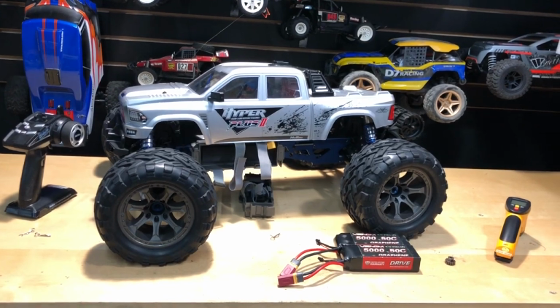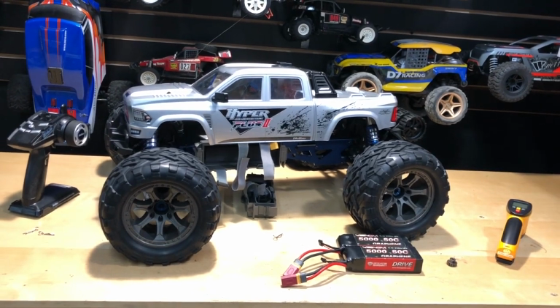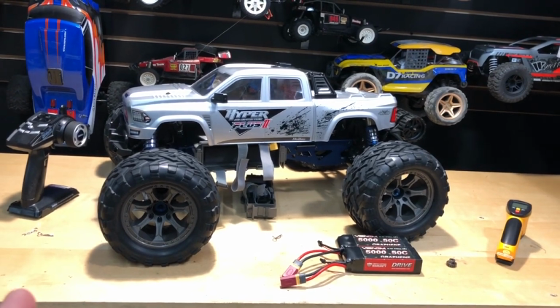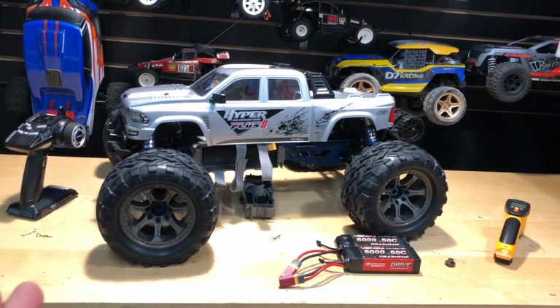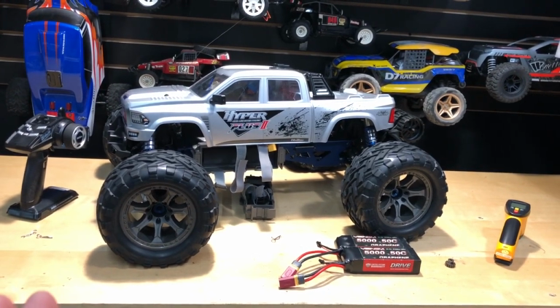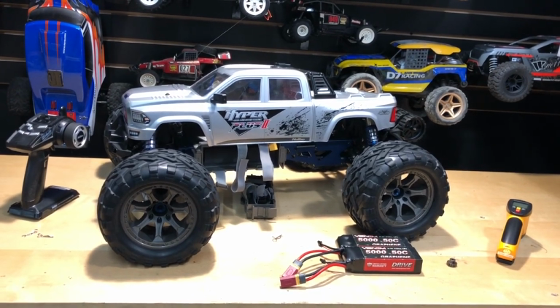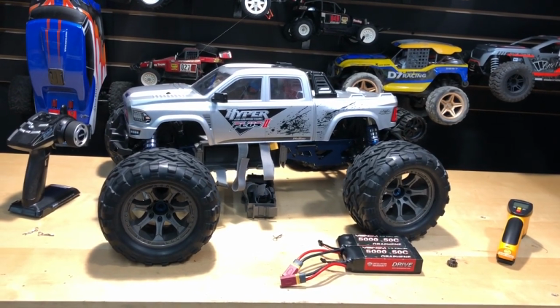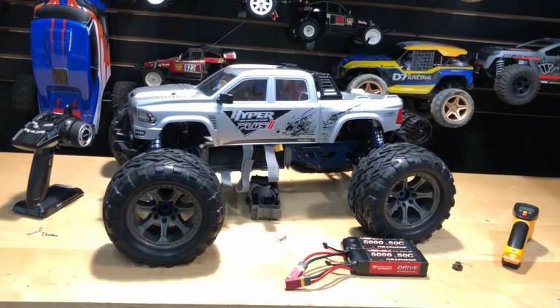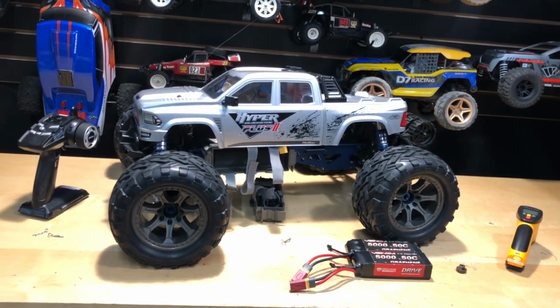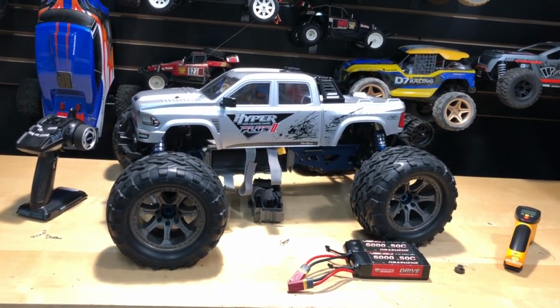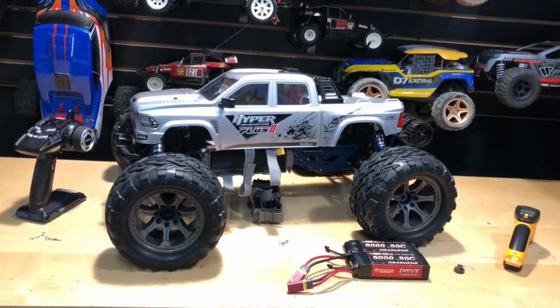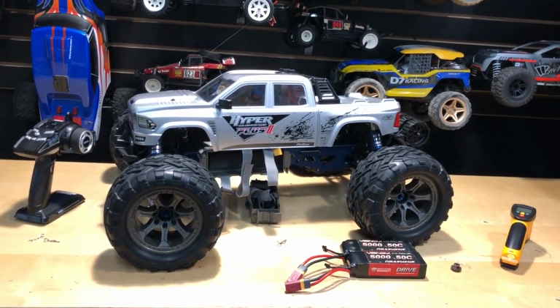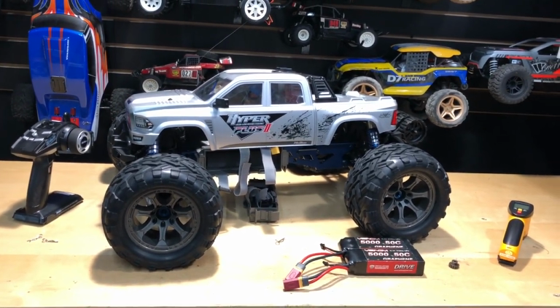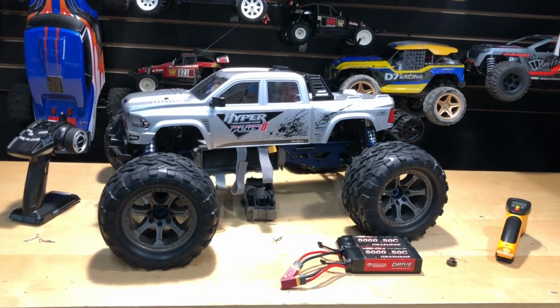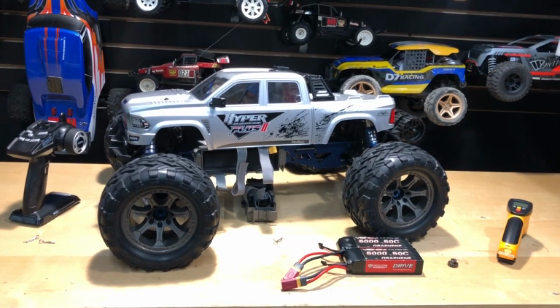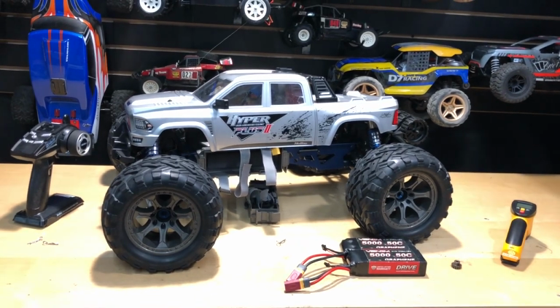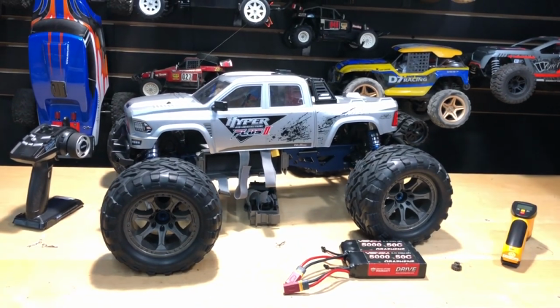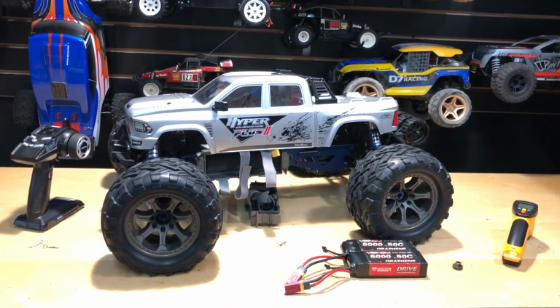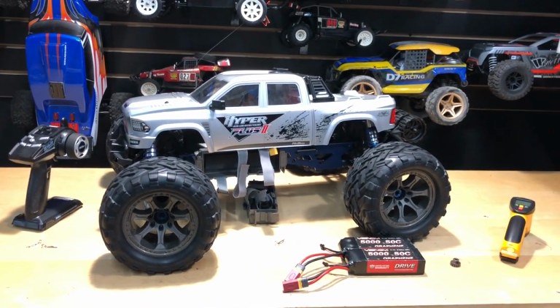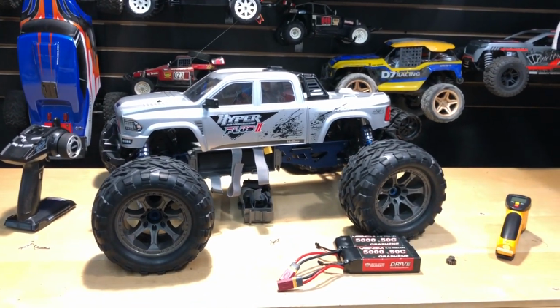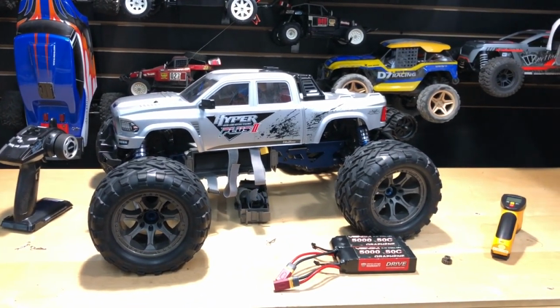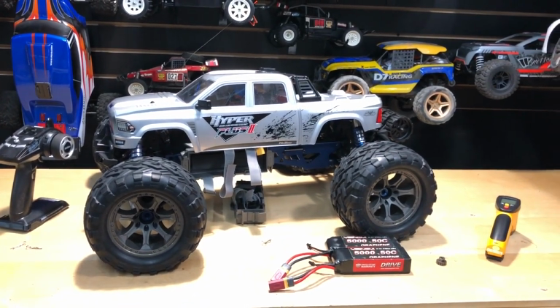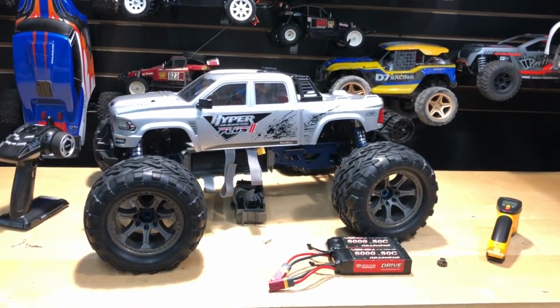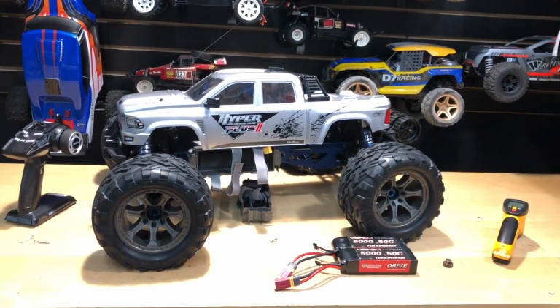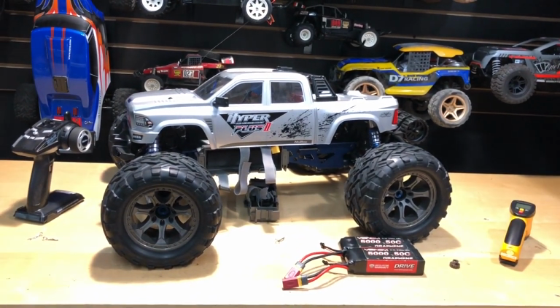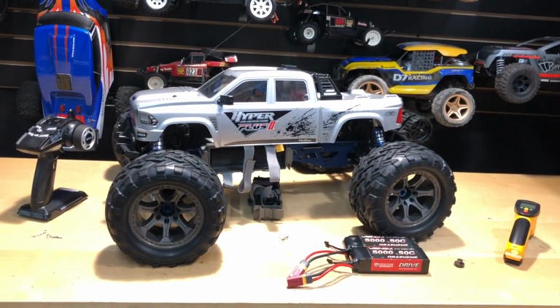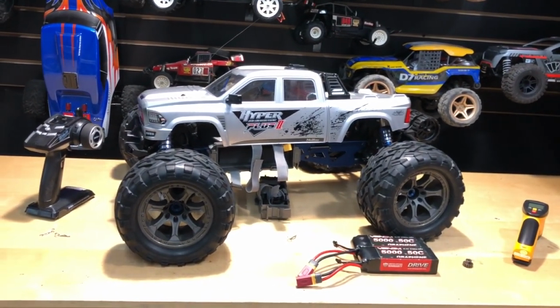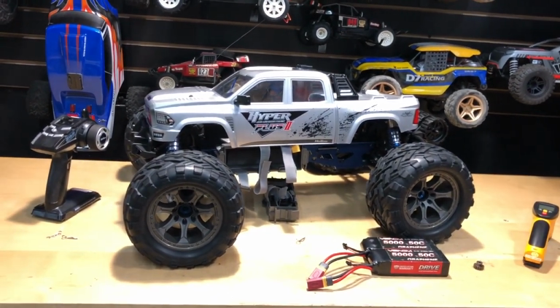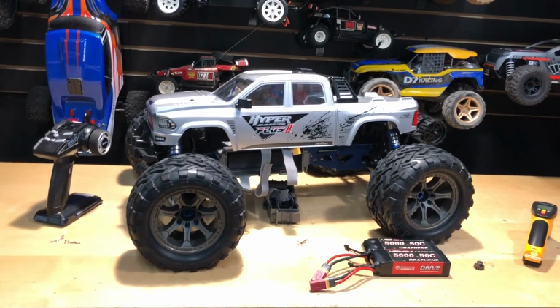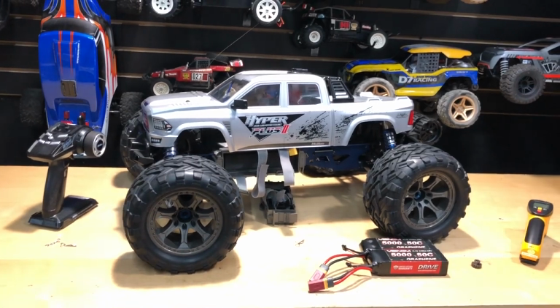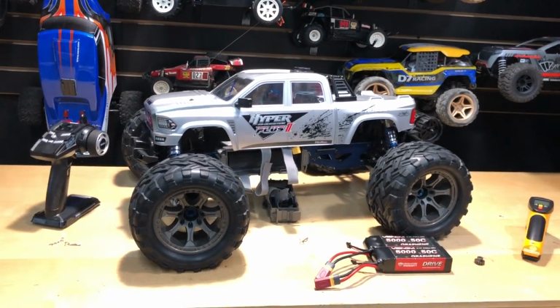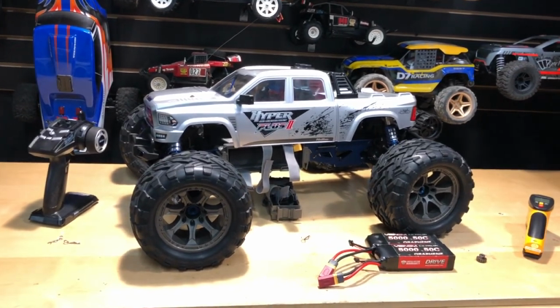They come in a blue one, which is another RTR. And then they do have an 80% kit, which is where you put your own electronics in it and you have to paint the body yourself. But anyway, let's get into this thing.